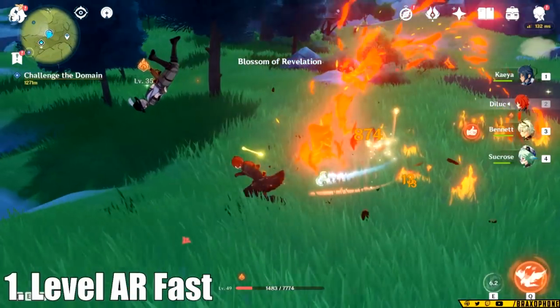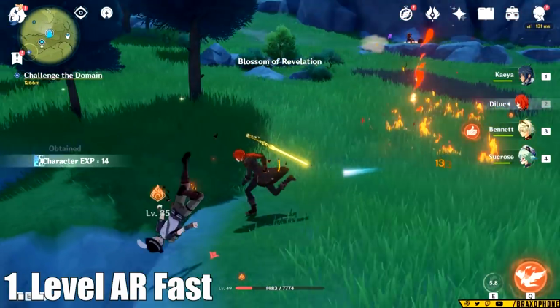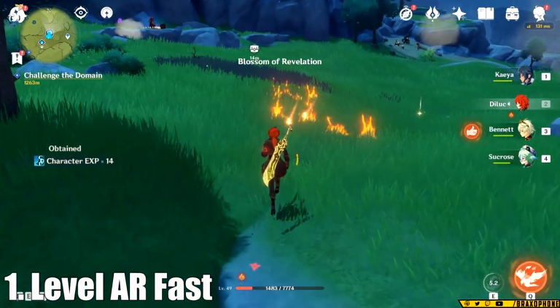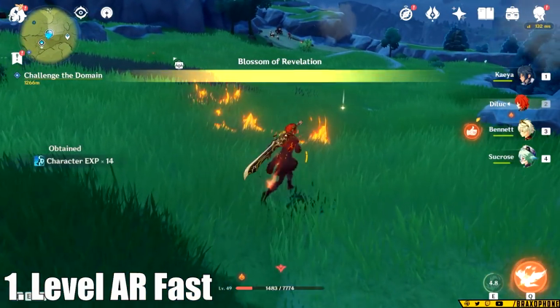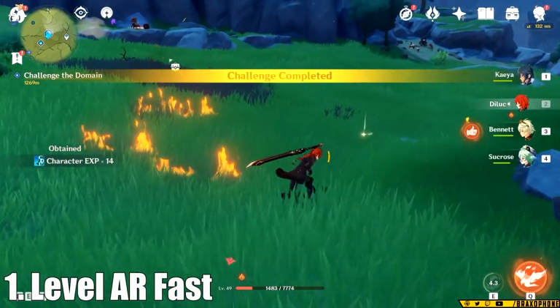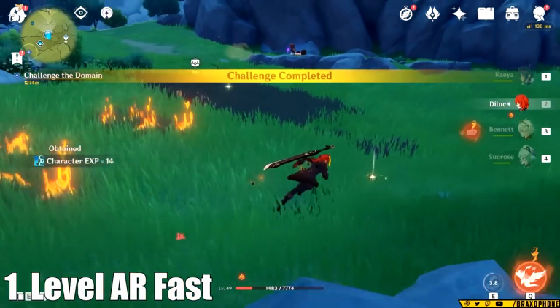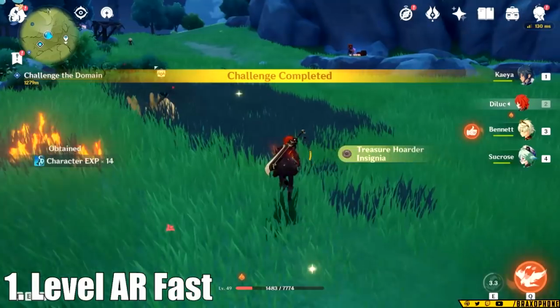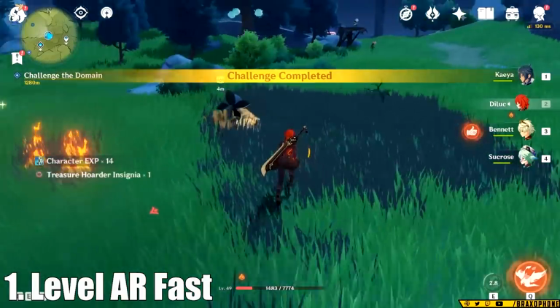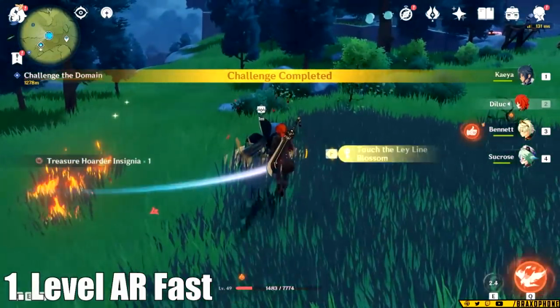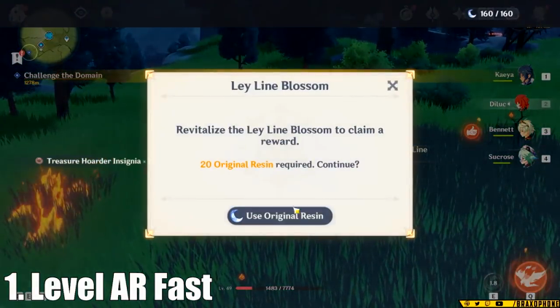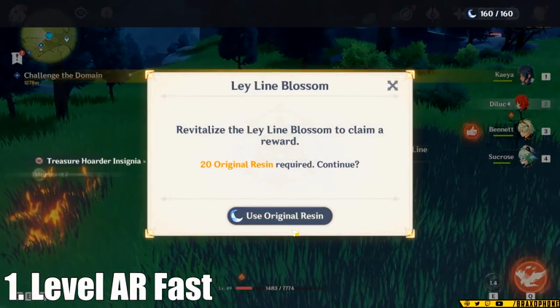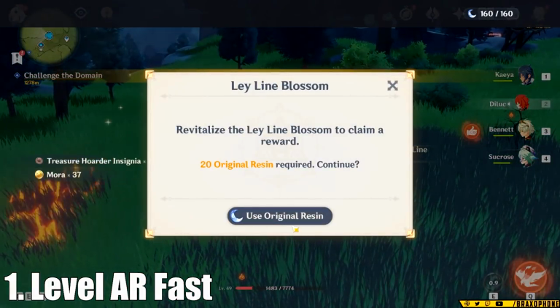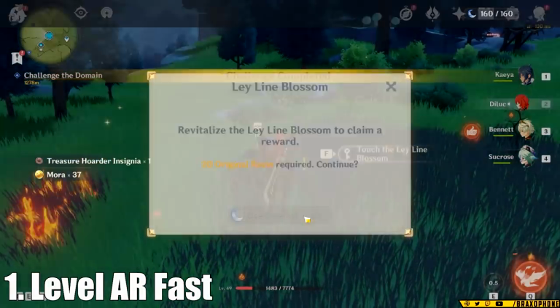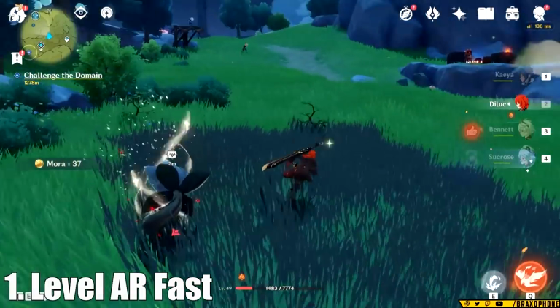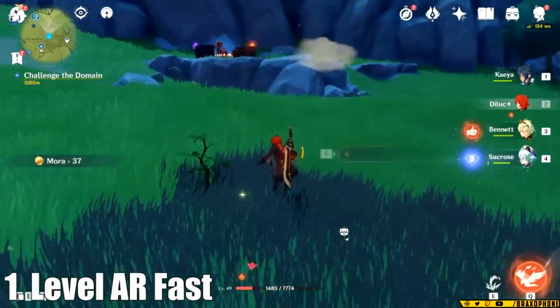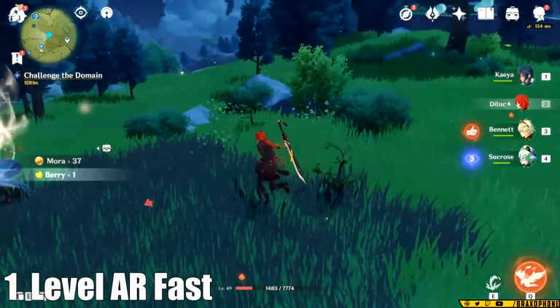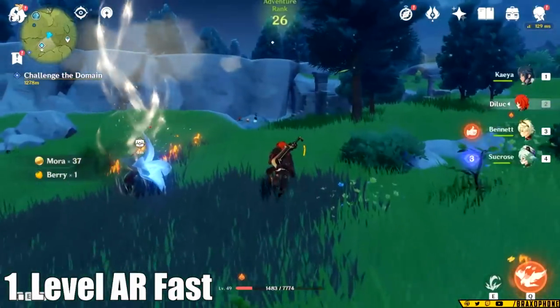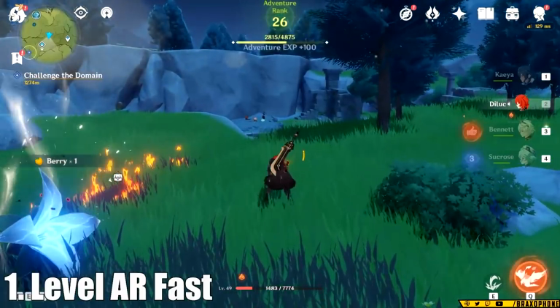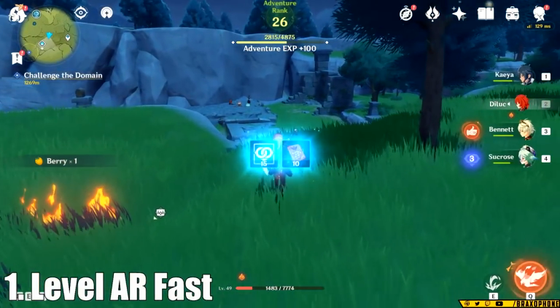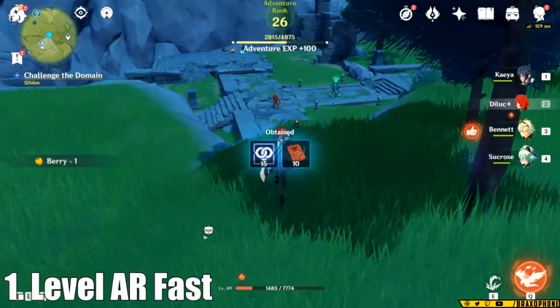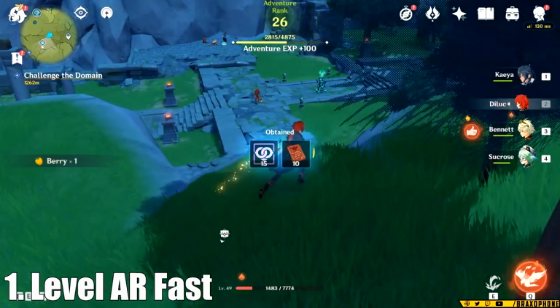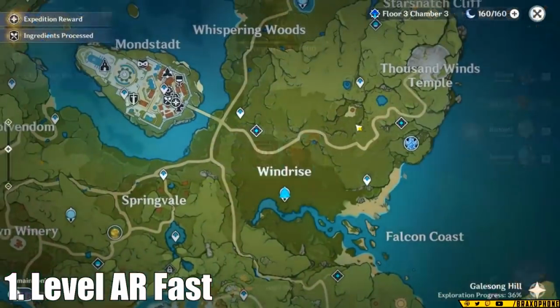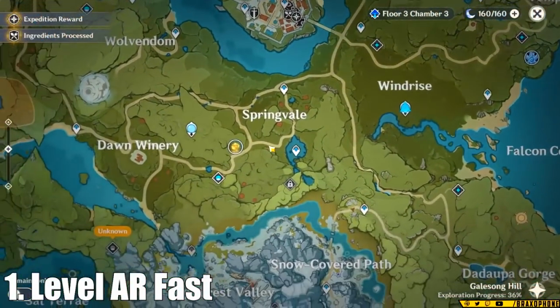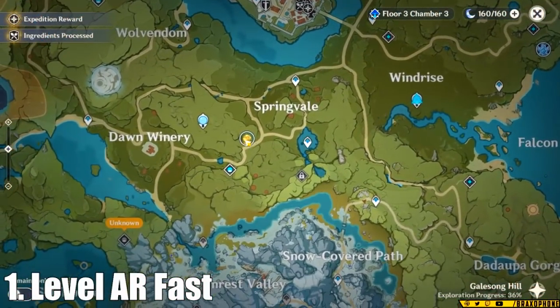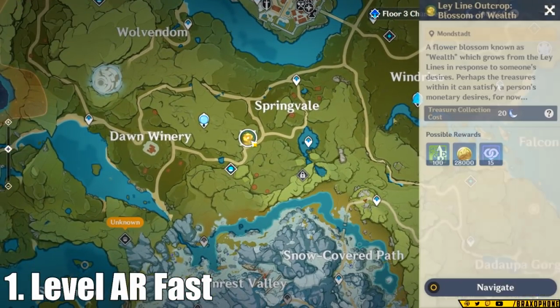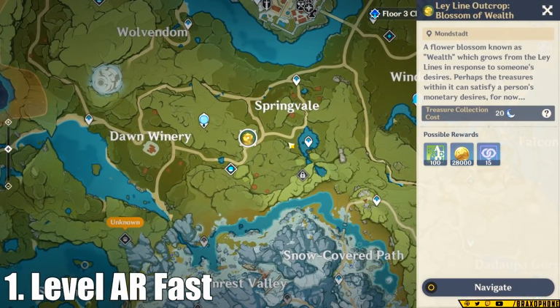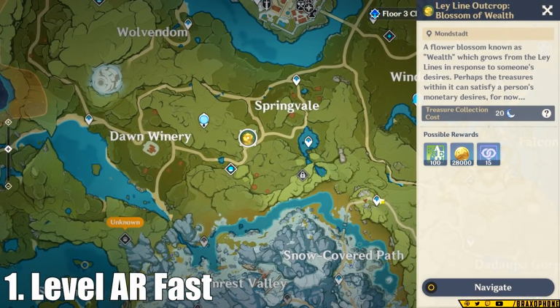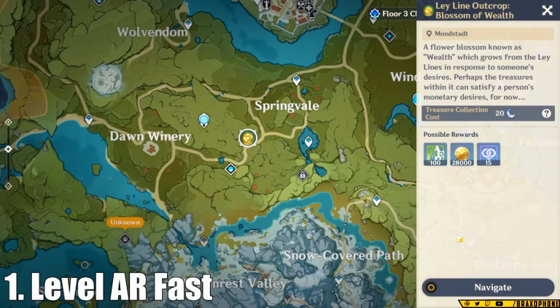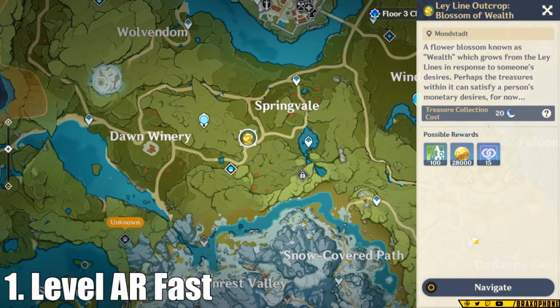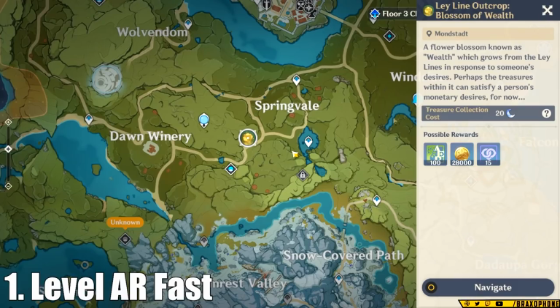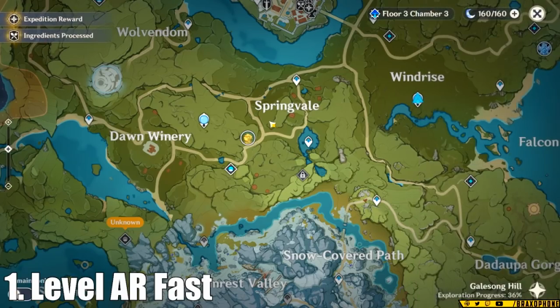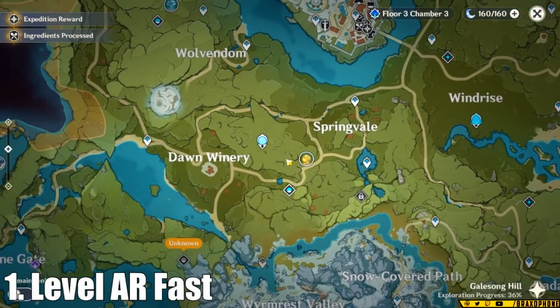The last tip for leveling your AR fast is to use all of the resin that you can every single day. Every 20 resin is 100 adventurer's XP, so look for ley lines and ascension material domains all over your map, and just make sure that by the end of the day you are empty on resin, so that way you got the most adventurer's XP possible.